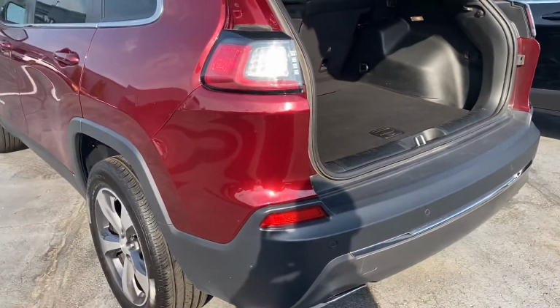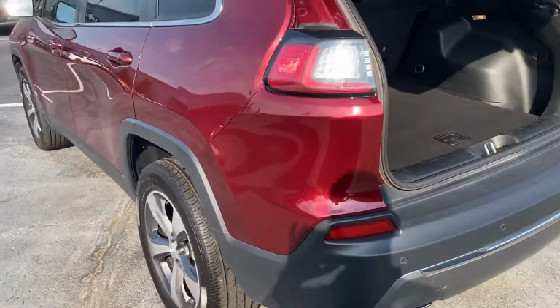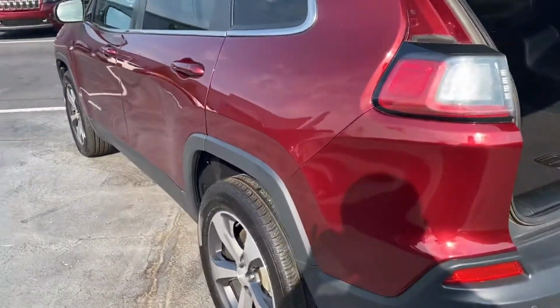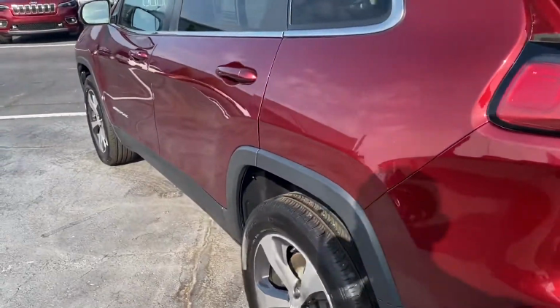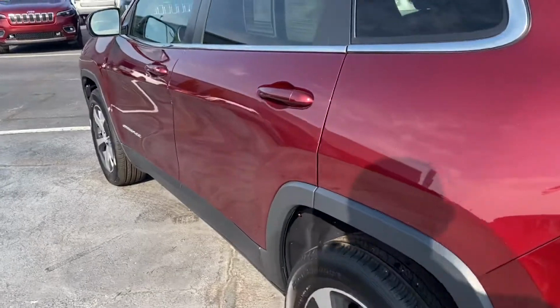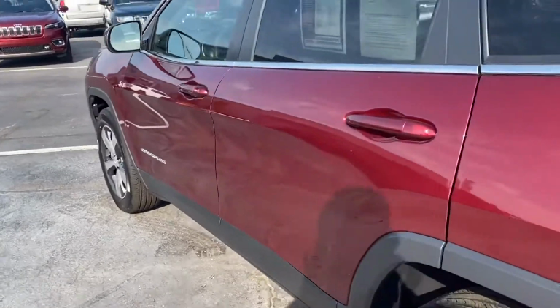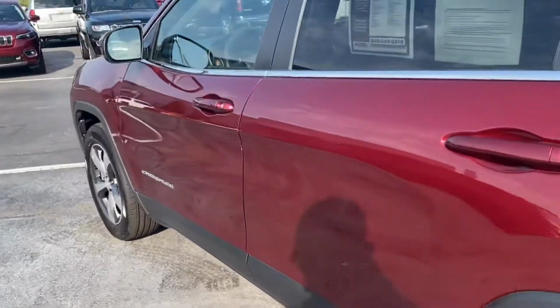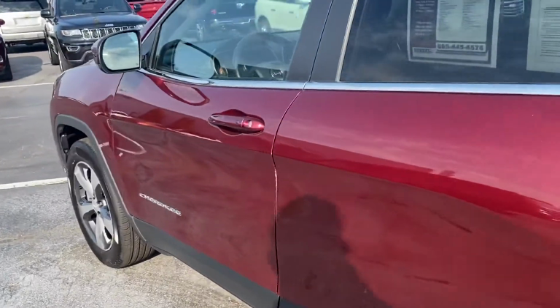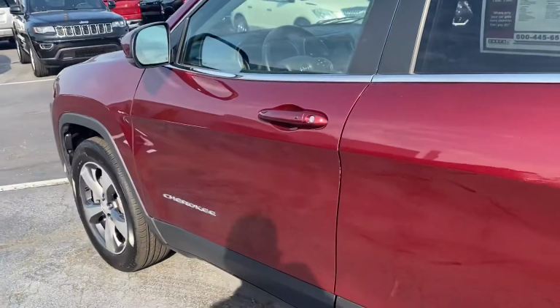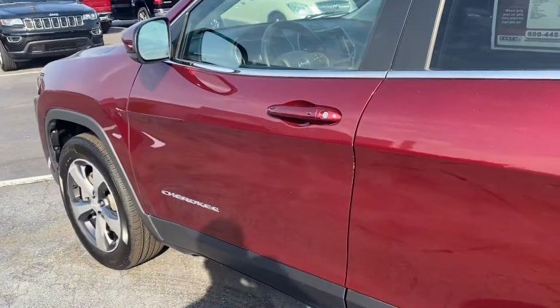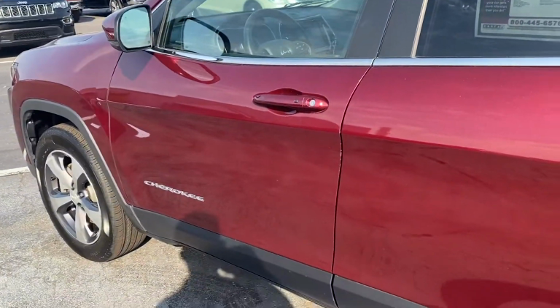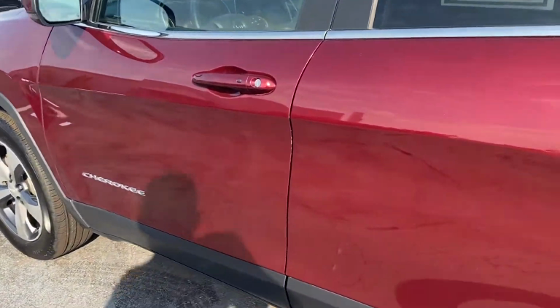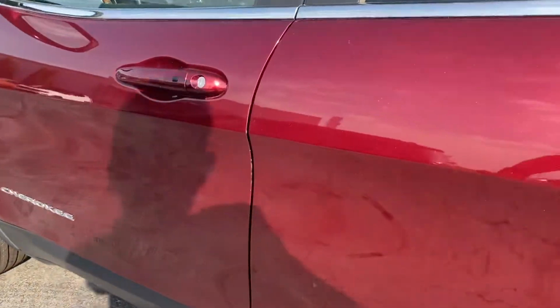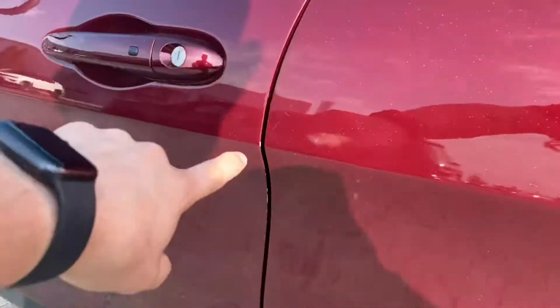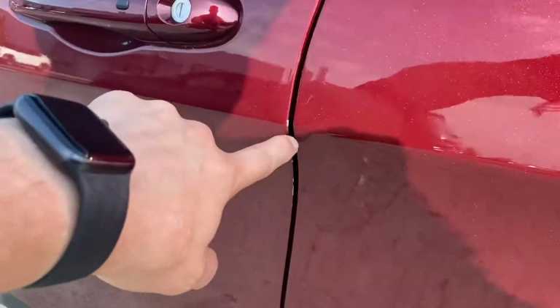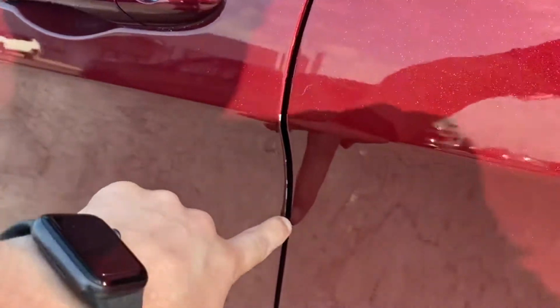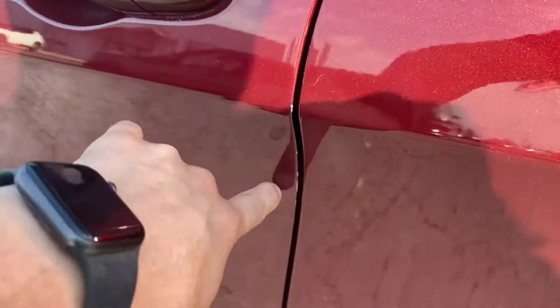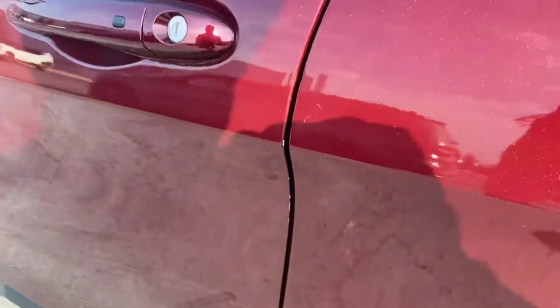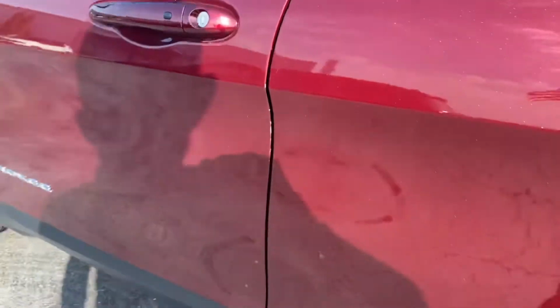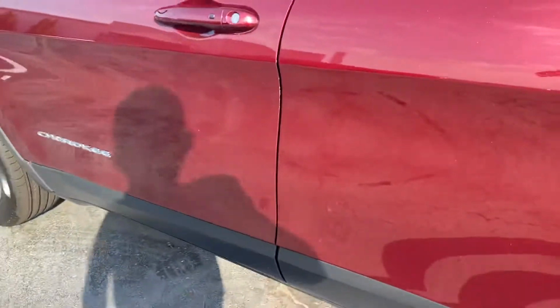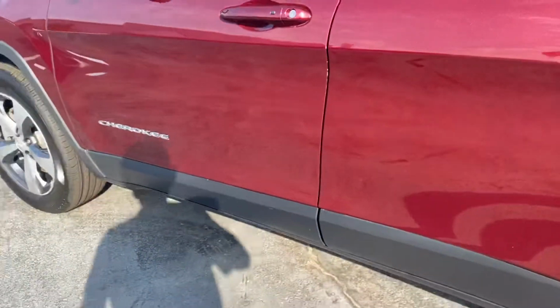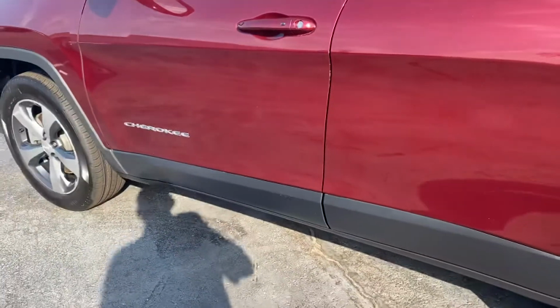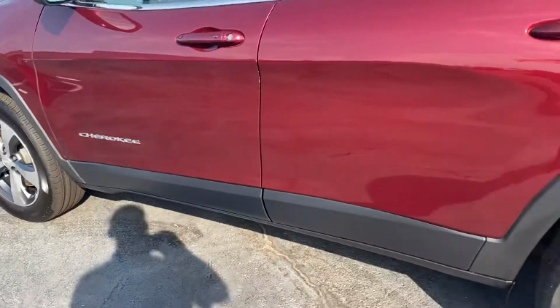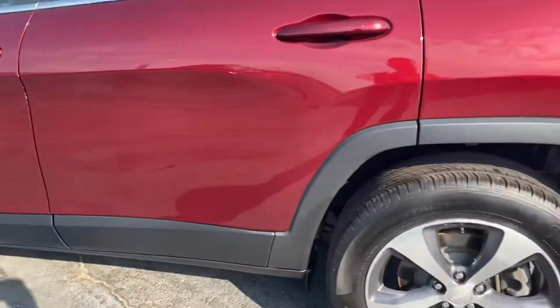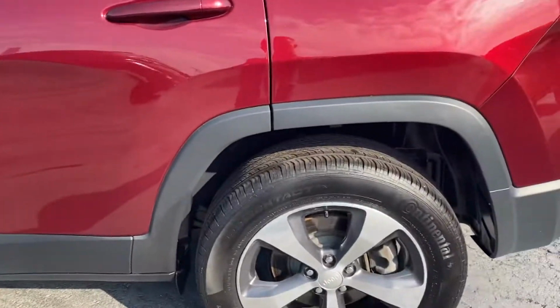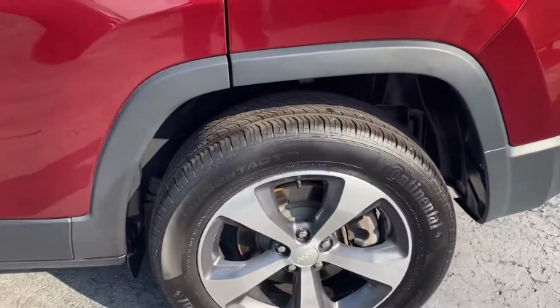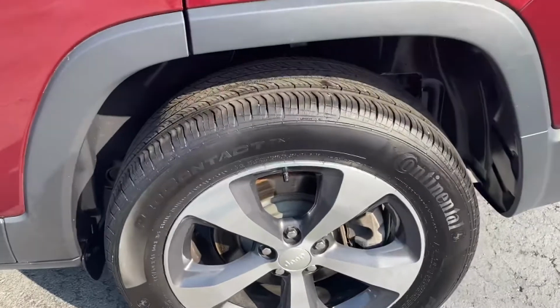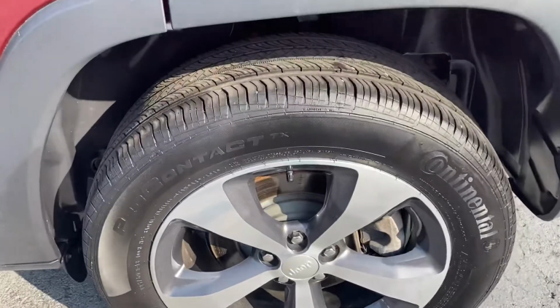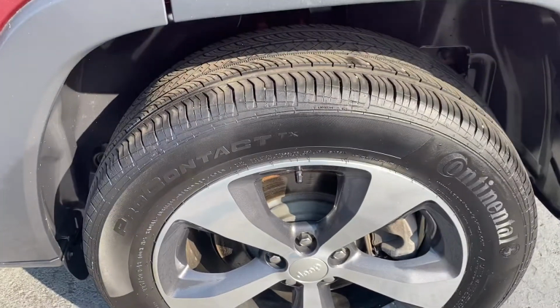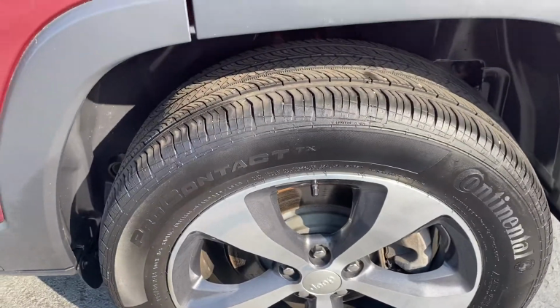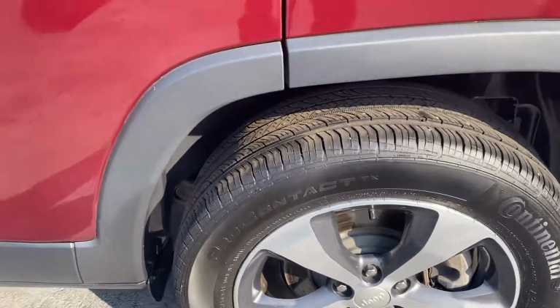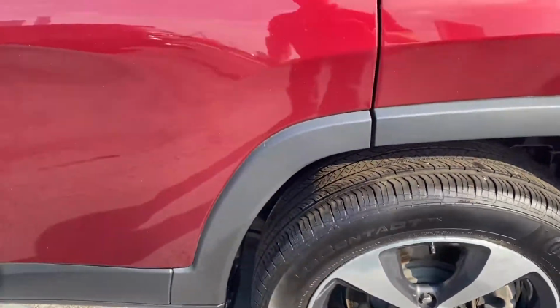Walking down the driver's side here — pretty clean. A couple little chips there from door dings, but nothing major. The driver's side rear rim is good and clean.